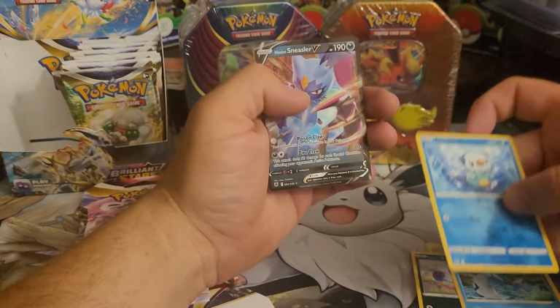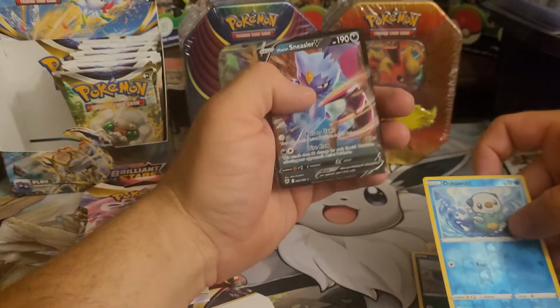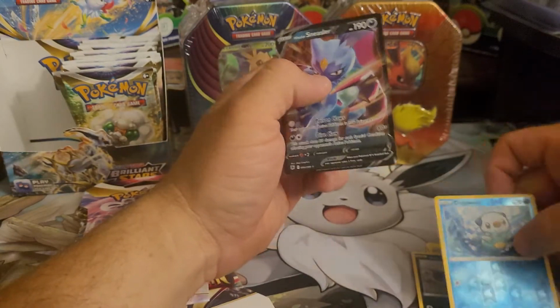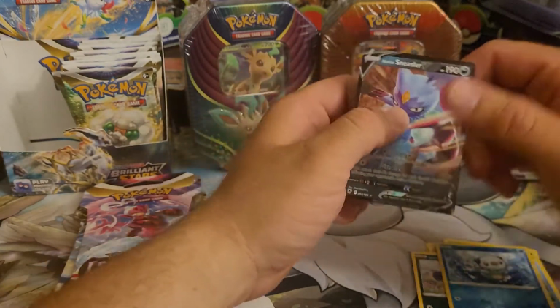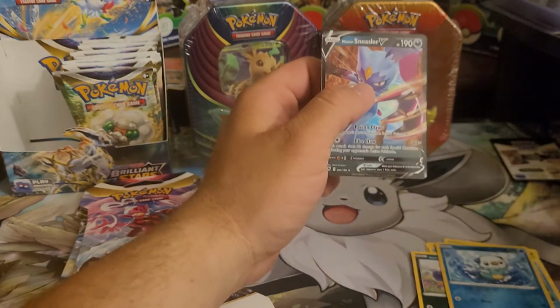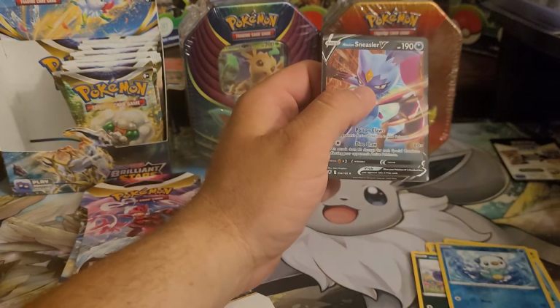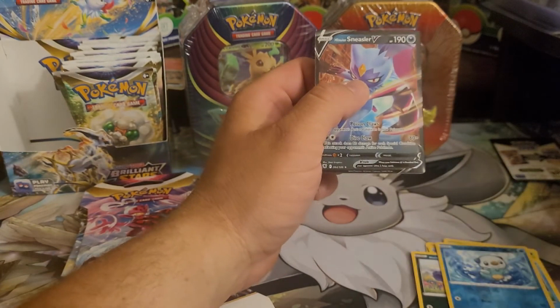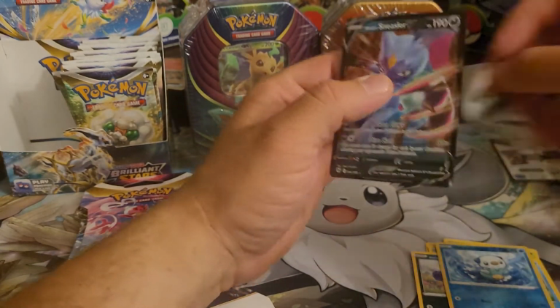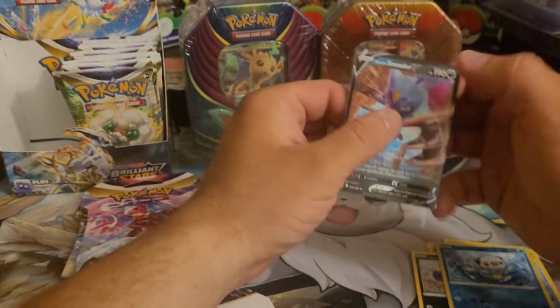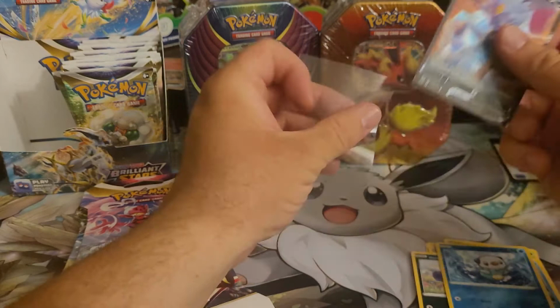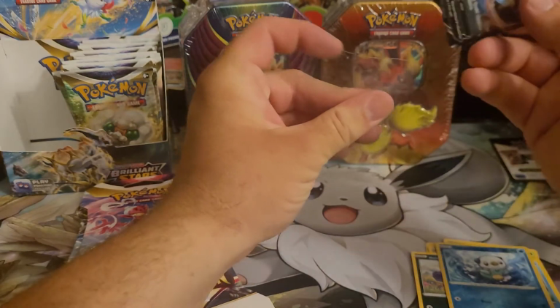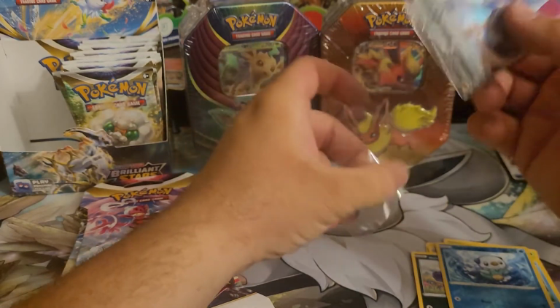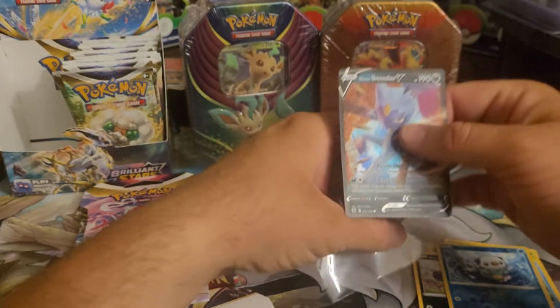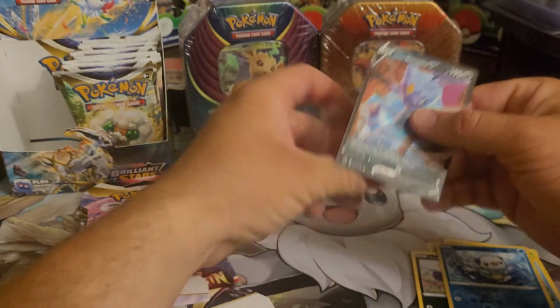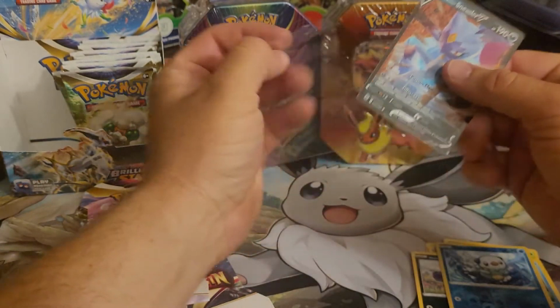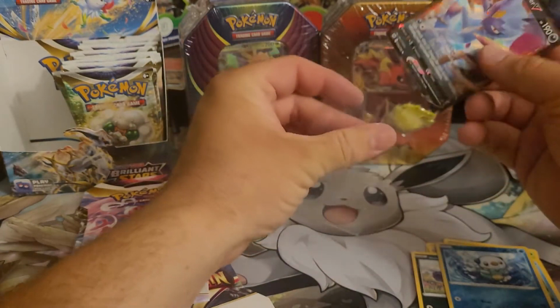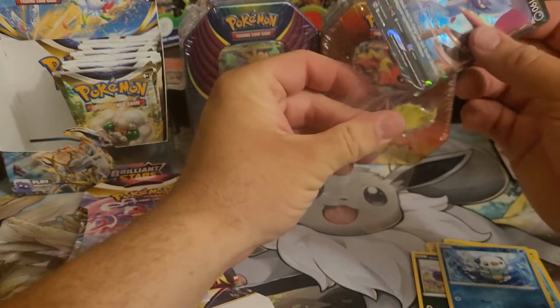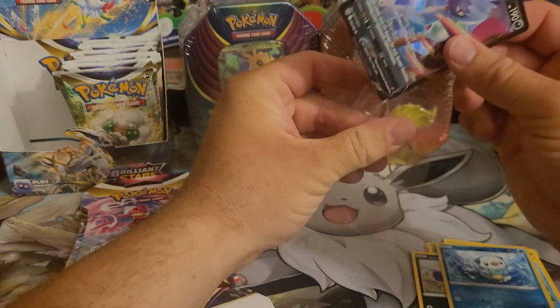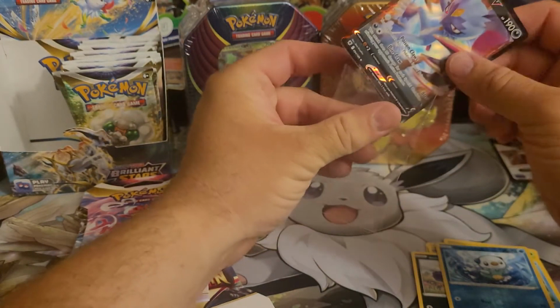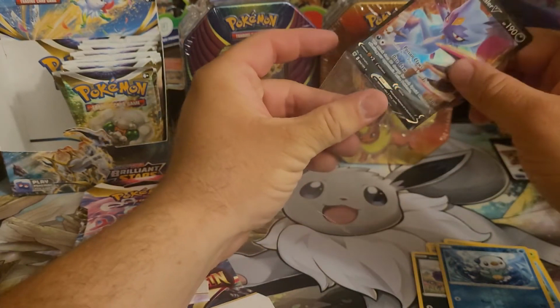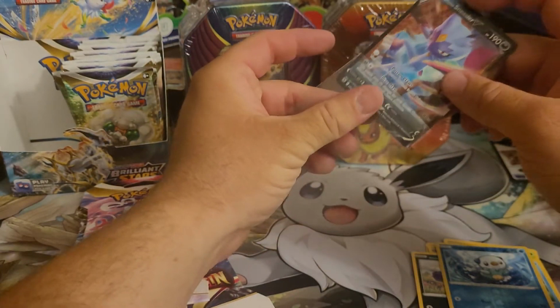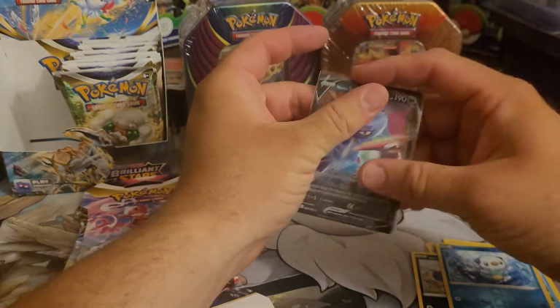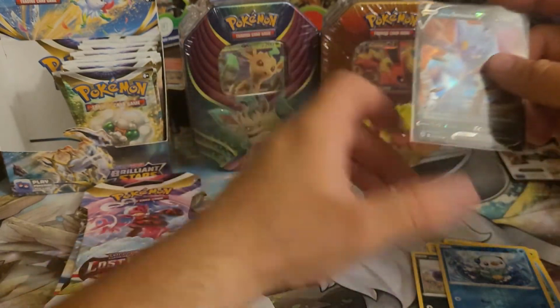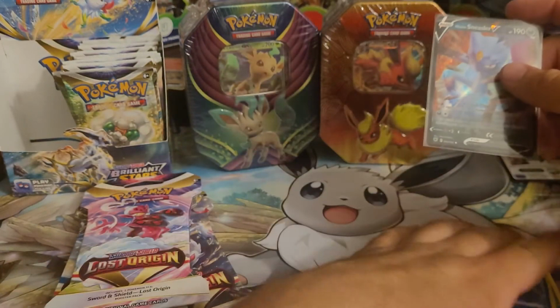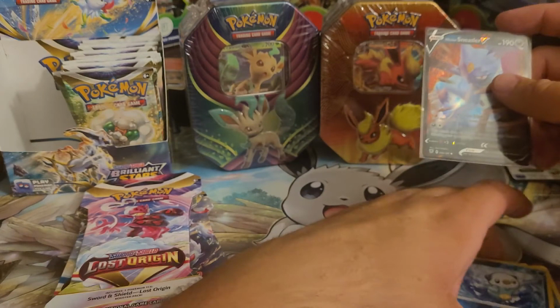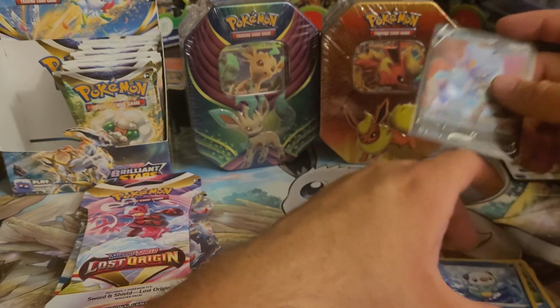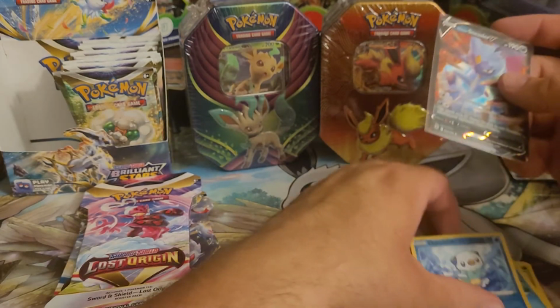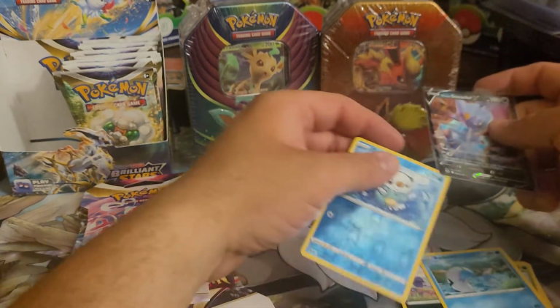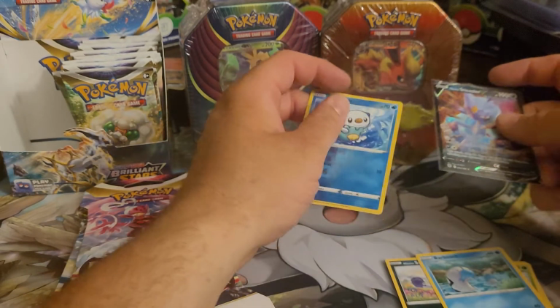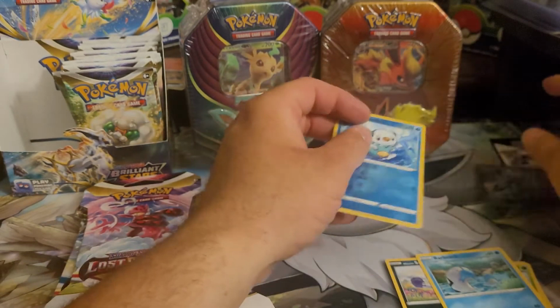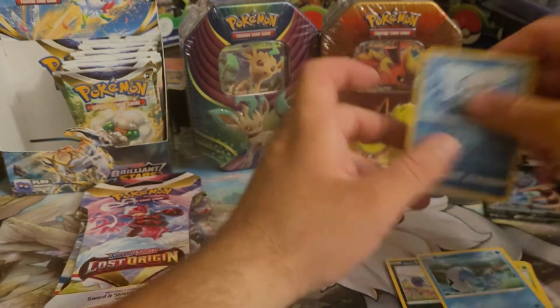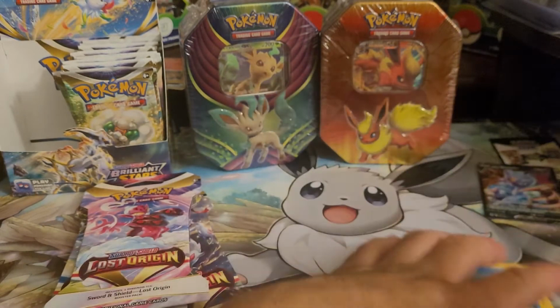A Hisuian Sneezler V! Alright, so we did get a hit out of that. There you go, that's nice. Checkland Blisters typically go for about $4.99, and that's how much I got this one for.